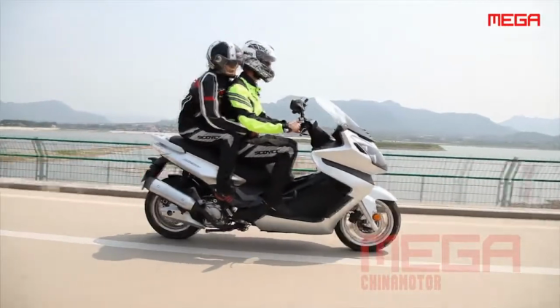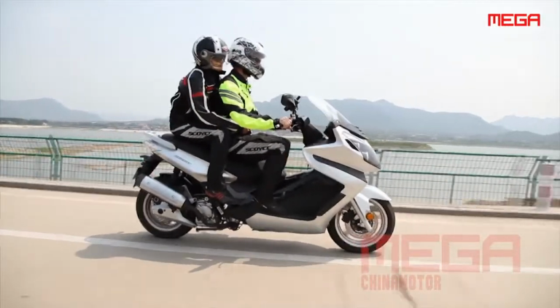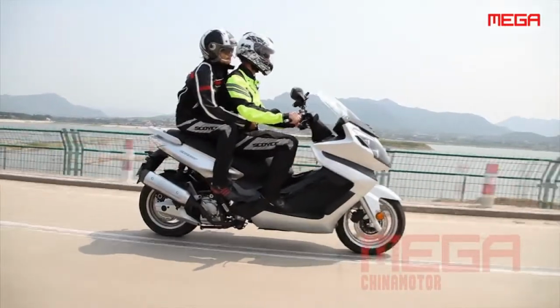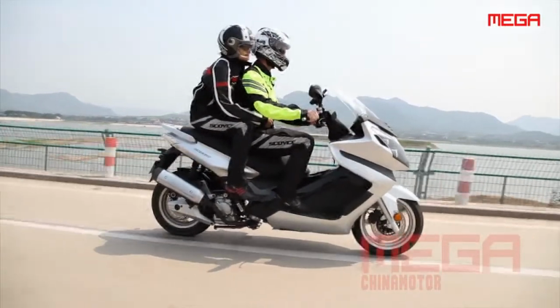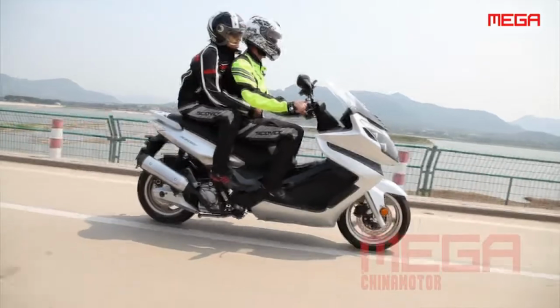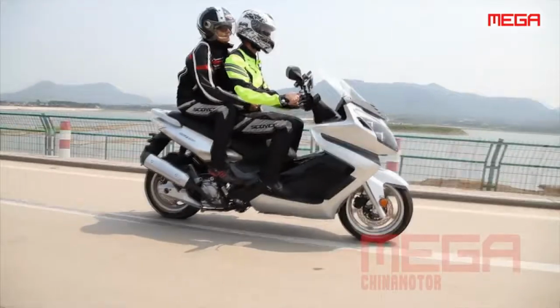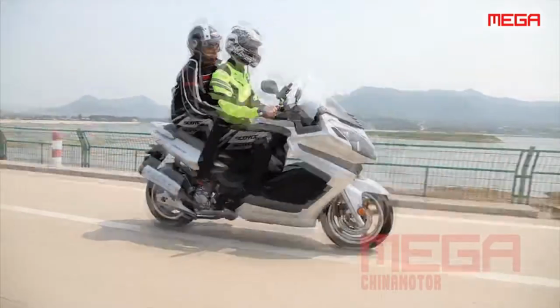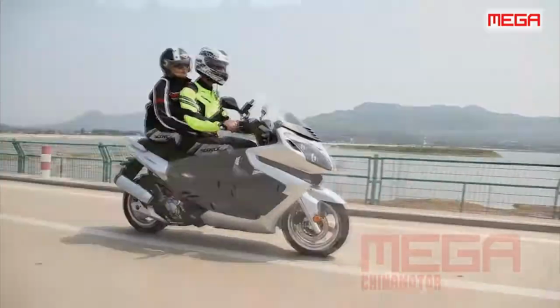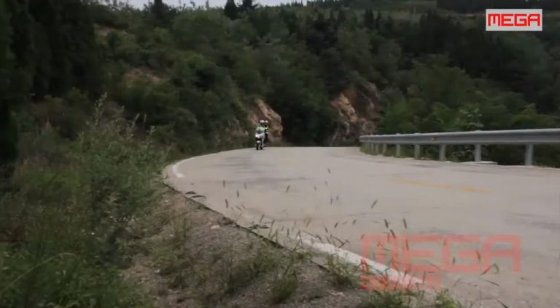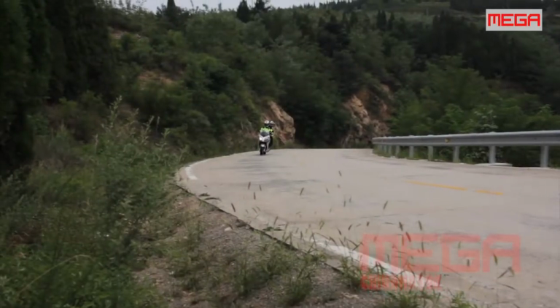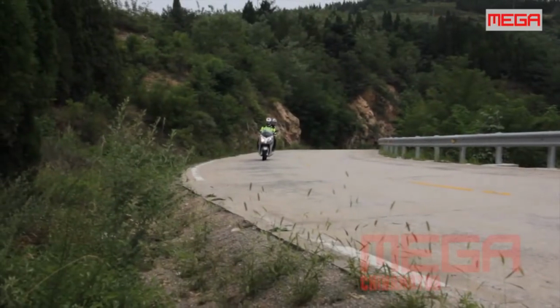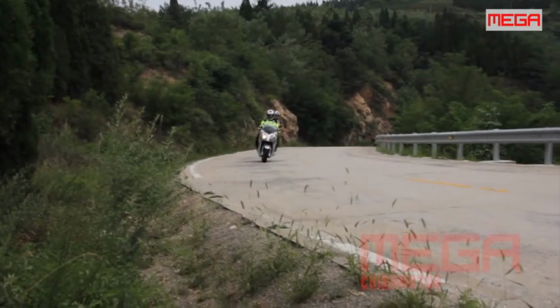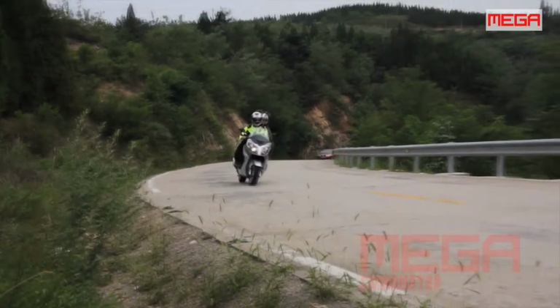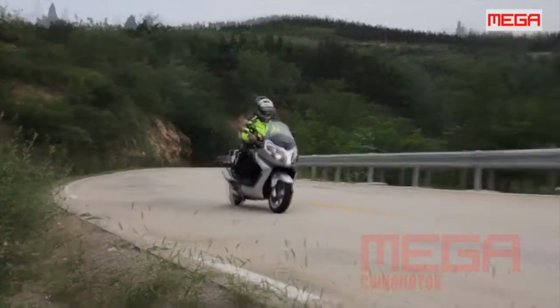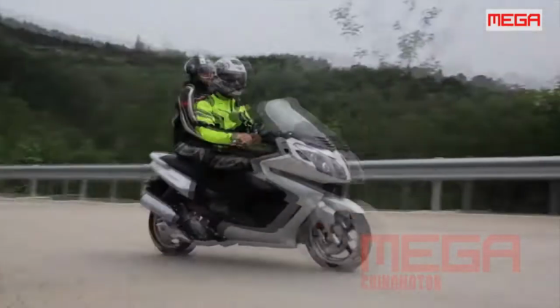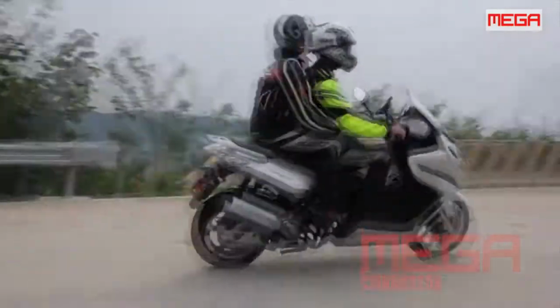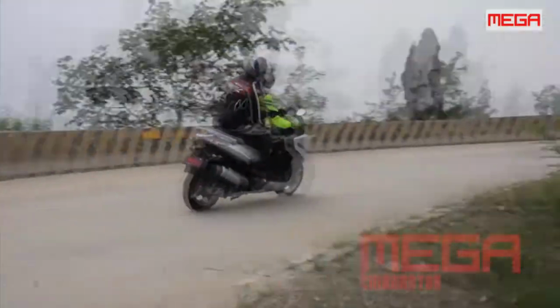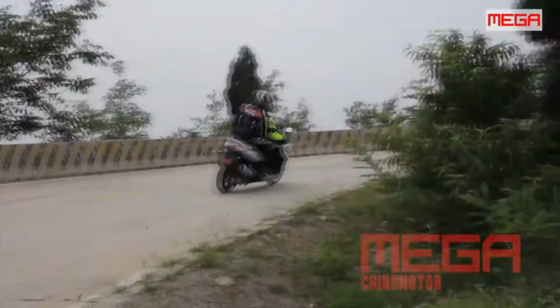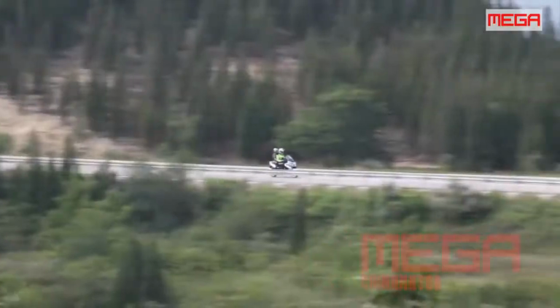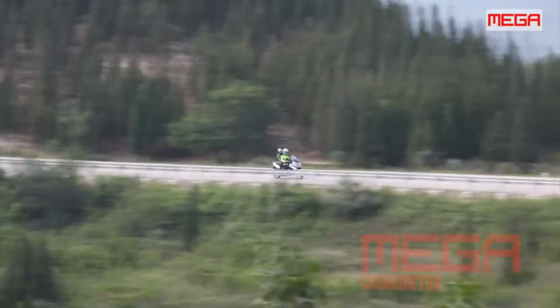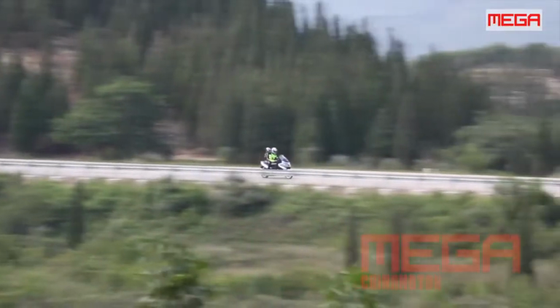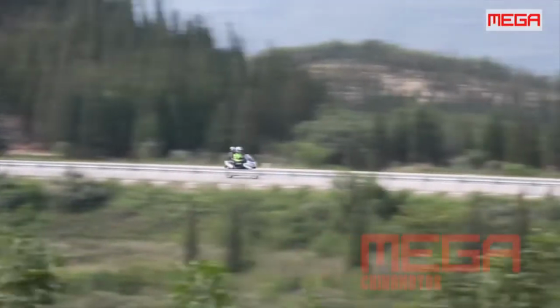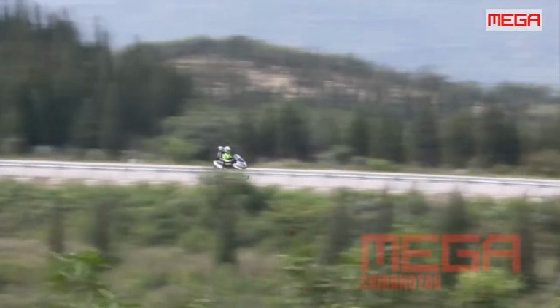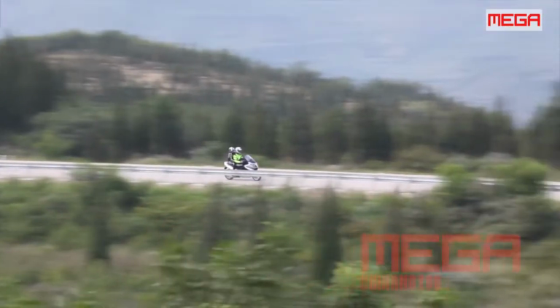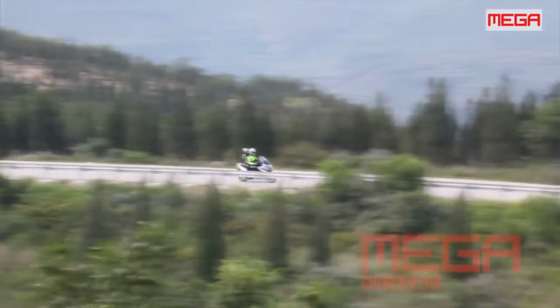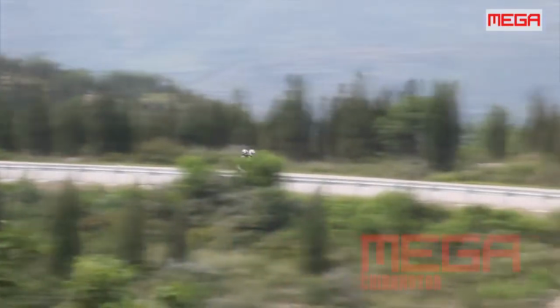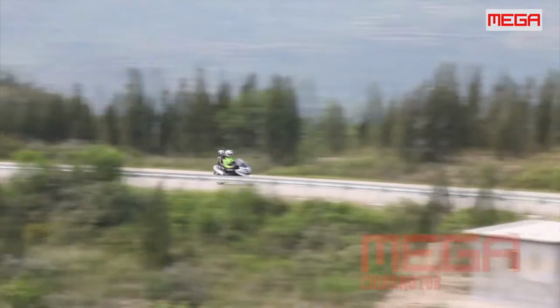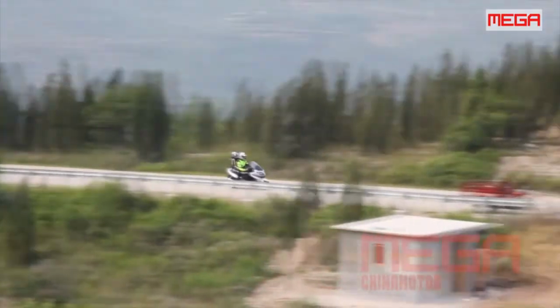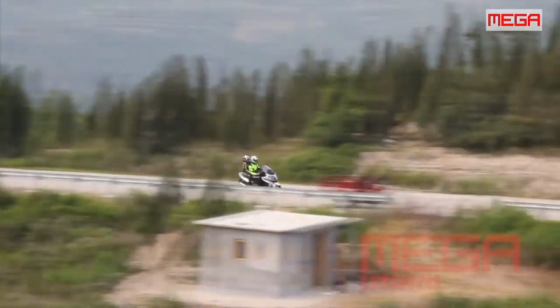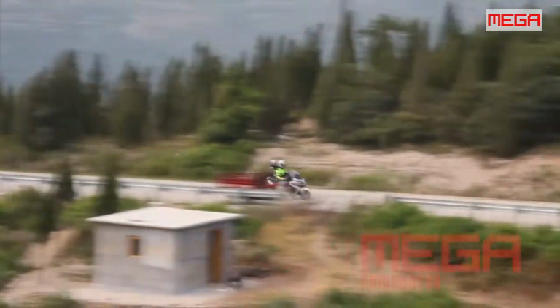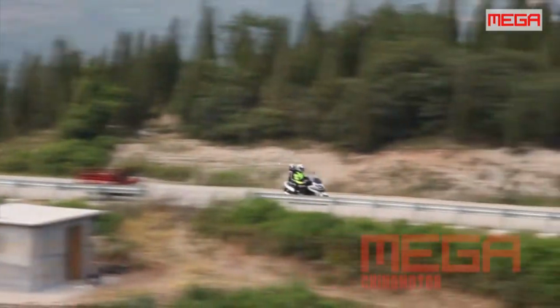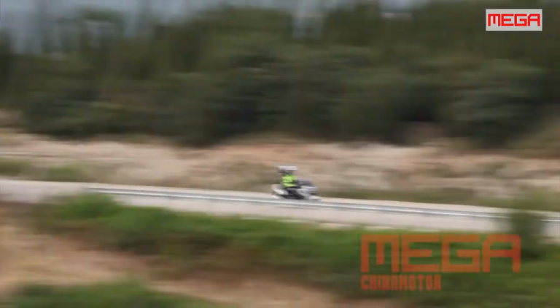The 250cc liquid-cooled engine has good power, especially through the mid-range, and has a top speed of 108 kph. It has smooth acceleration from idle and can get up to 100 kph and sit there comfortably, with a maximum power of 14 kilowatts at 6500 revs.